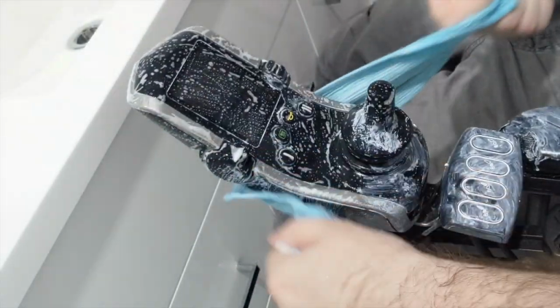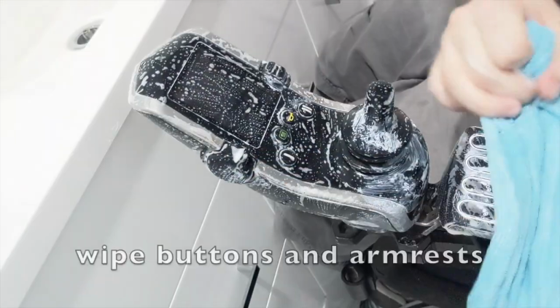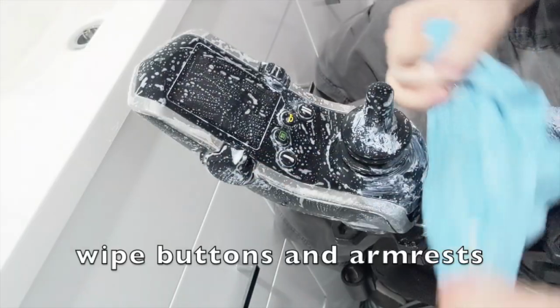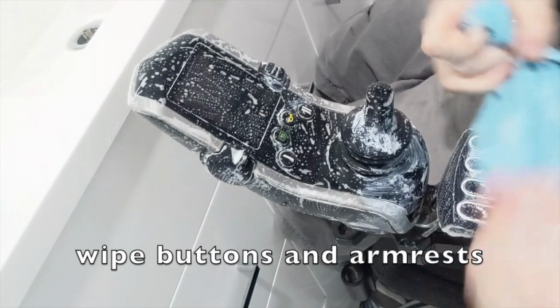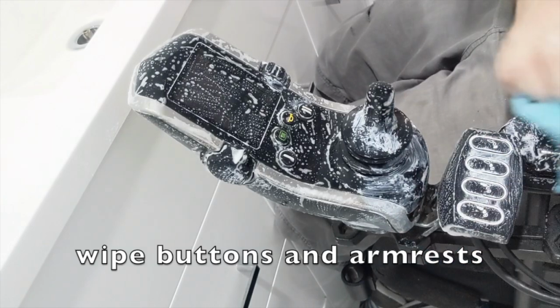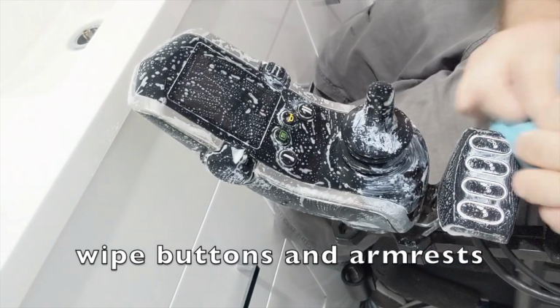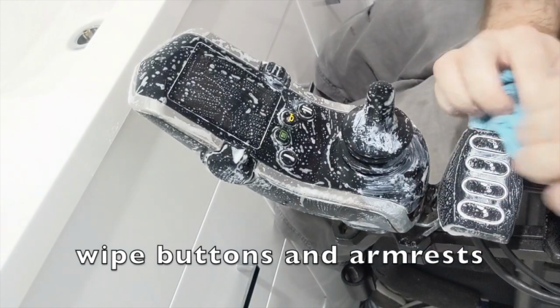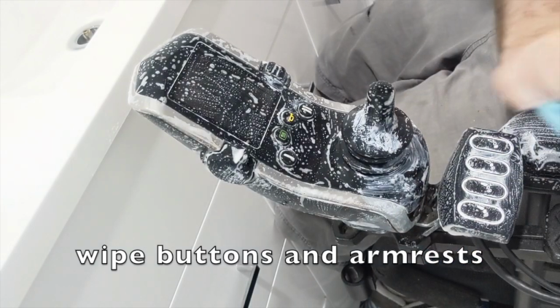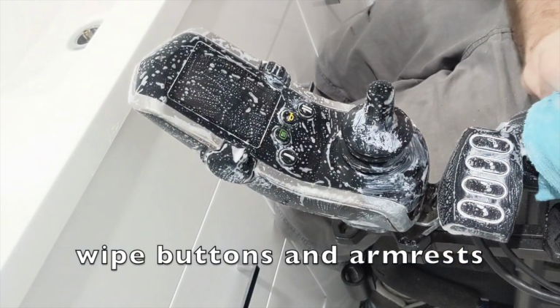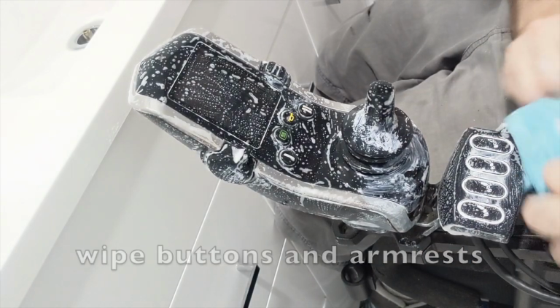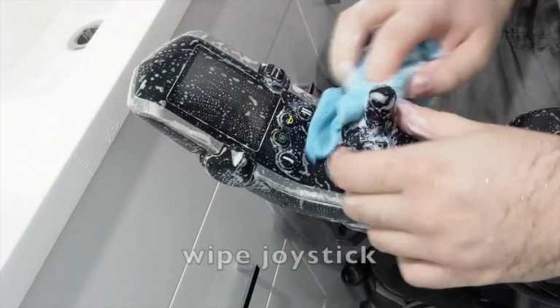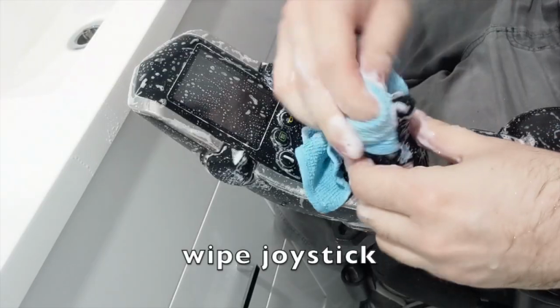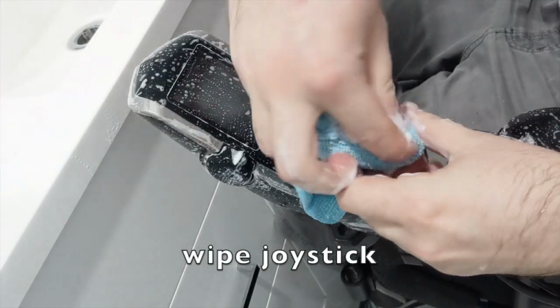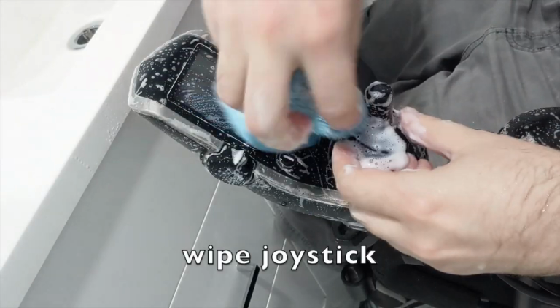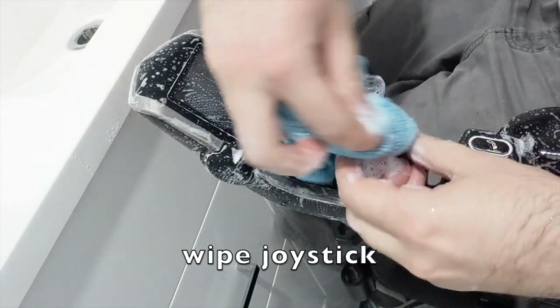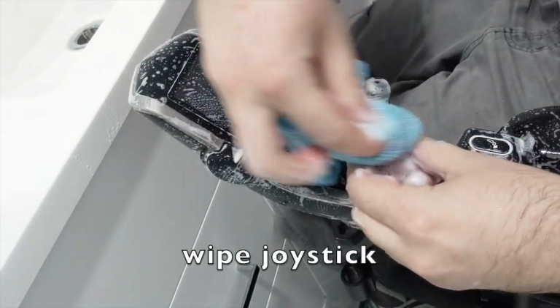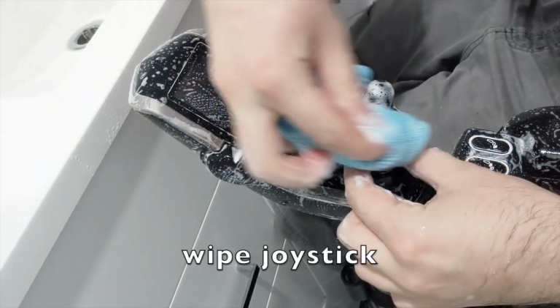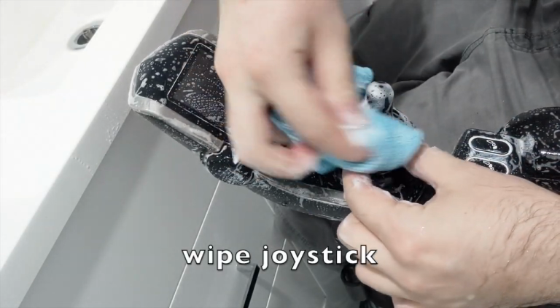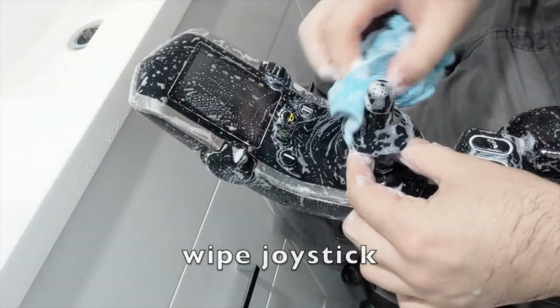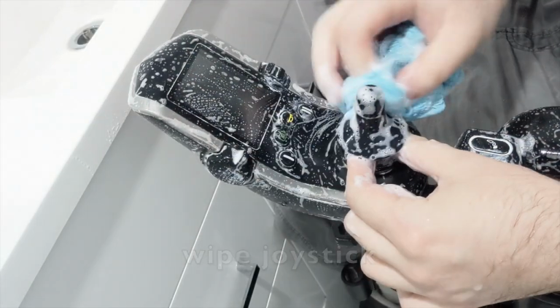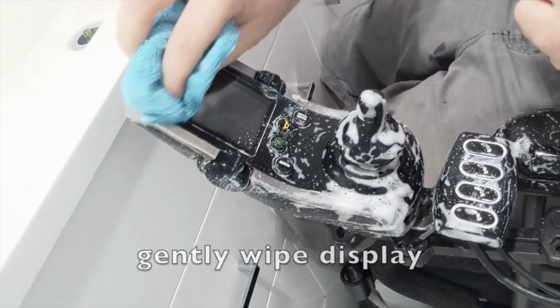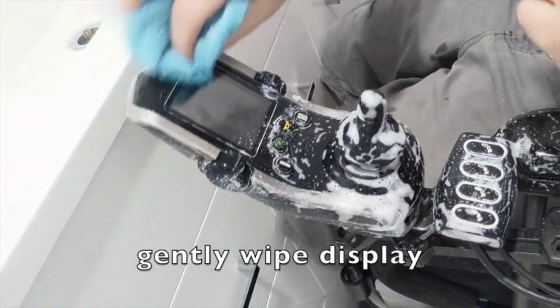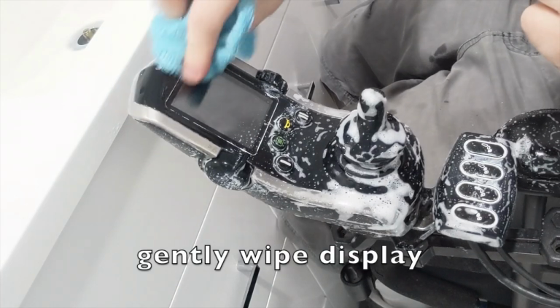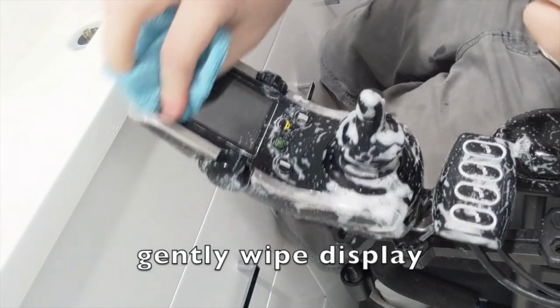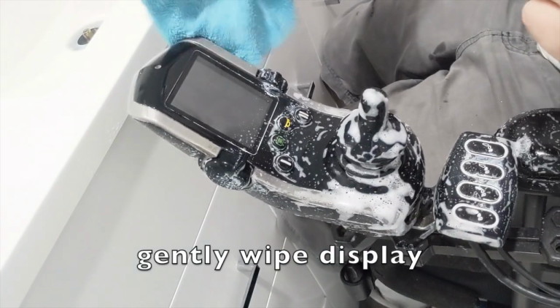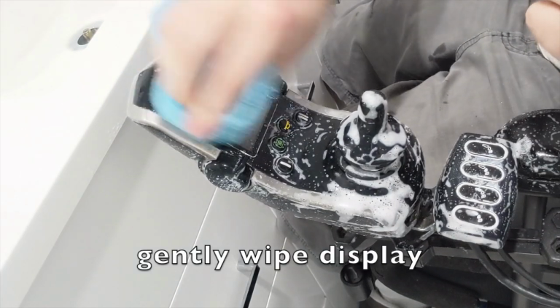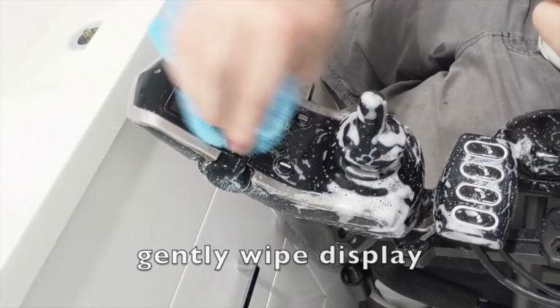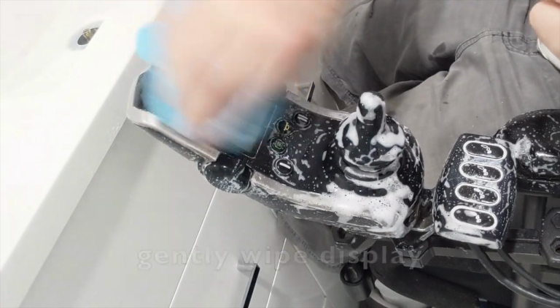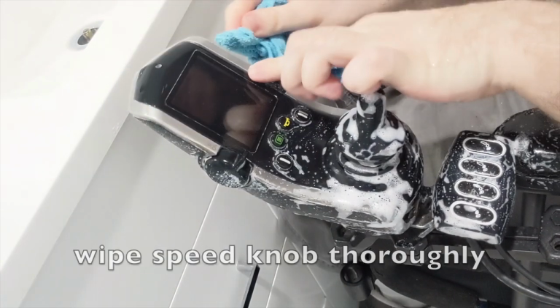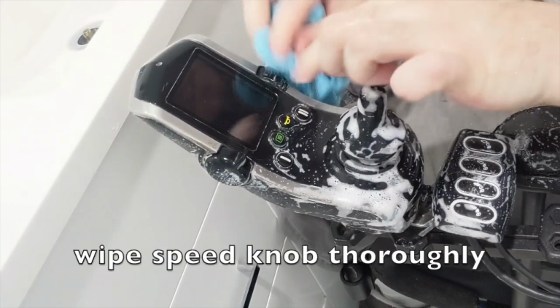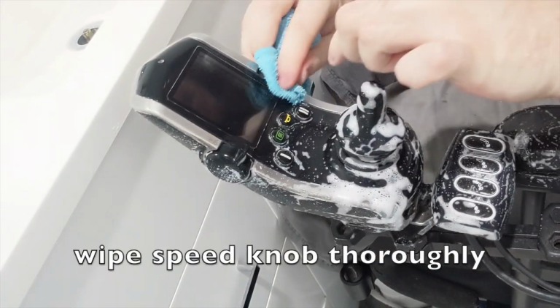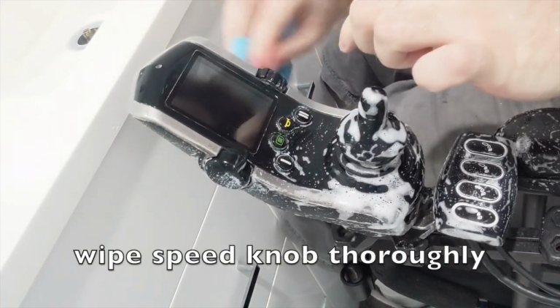Wipe the buttons and armrests. Wipe the joystick. Gently wipe the display. Wipe the speed knob thoroughly.